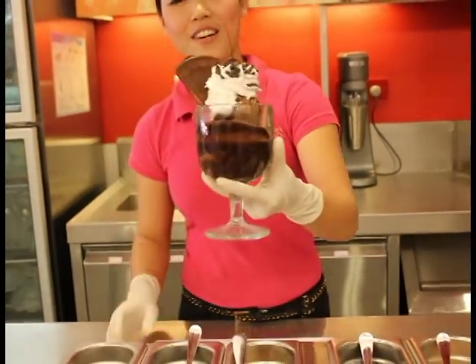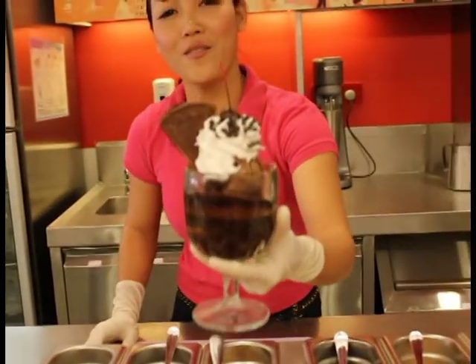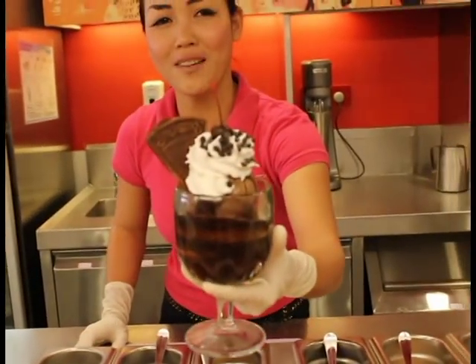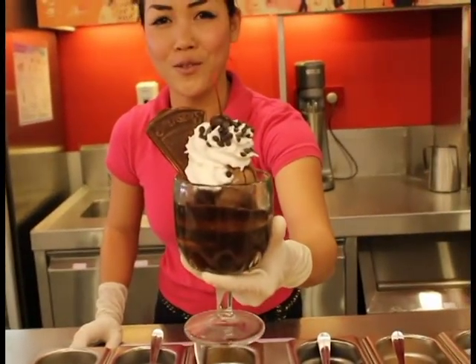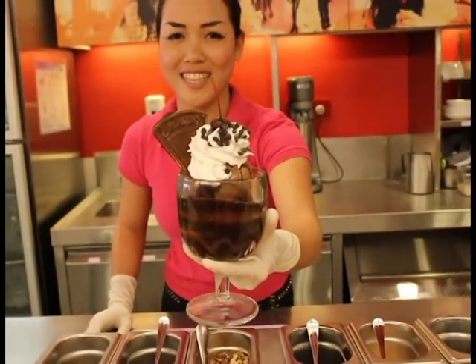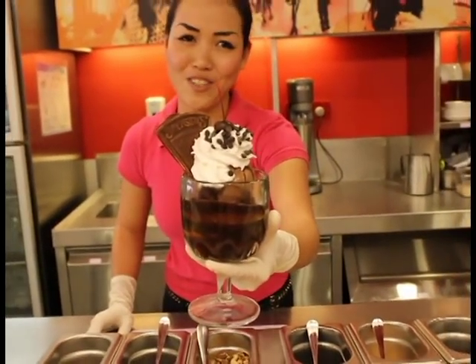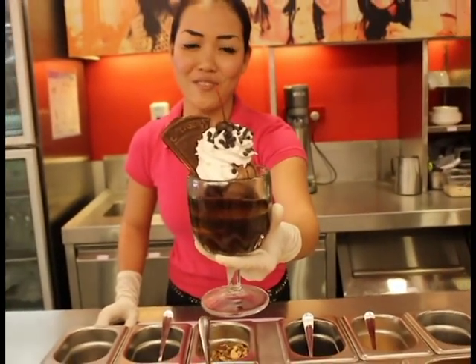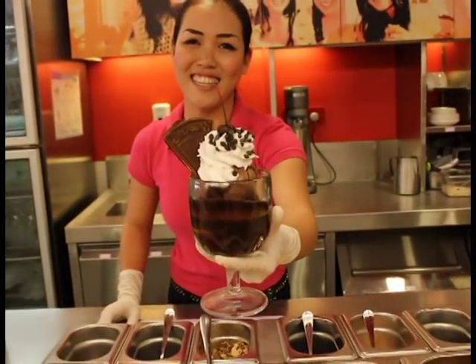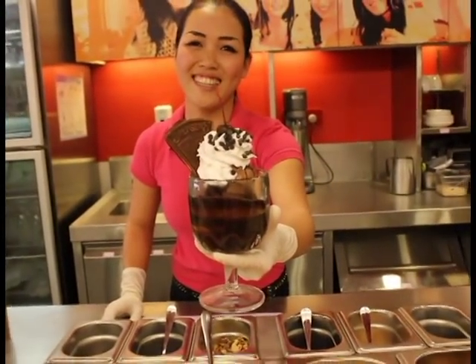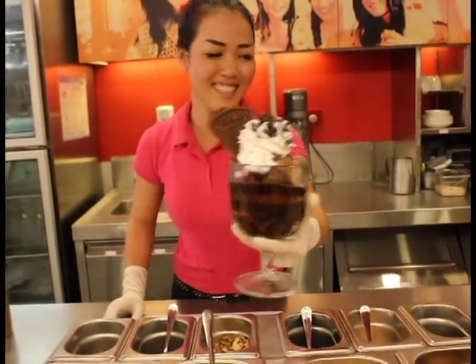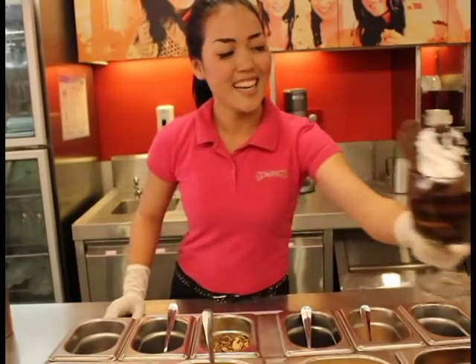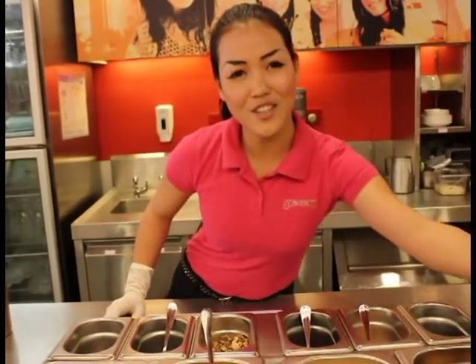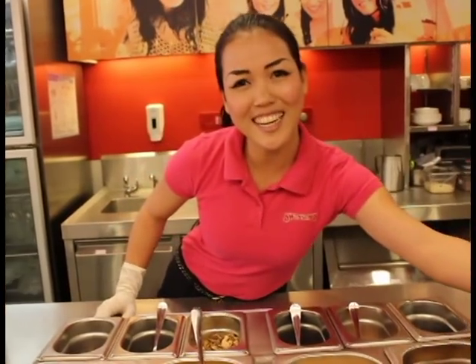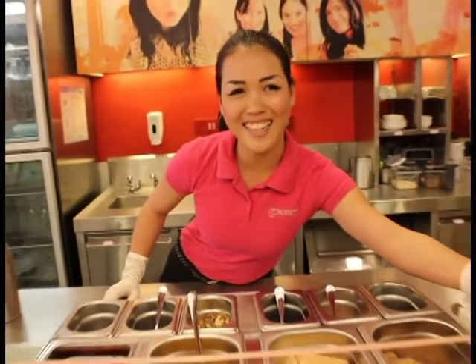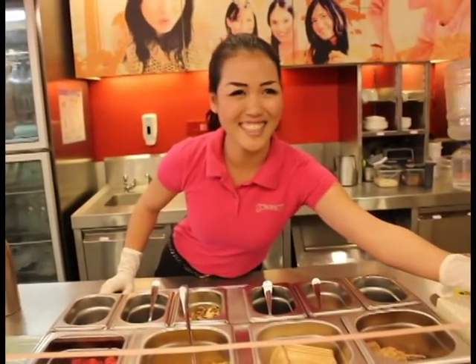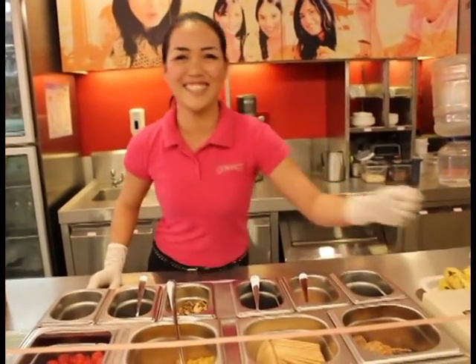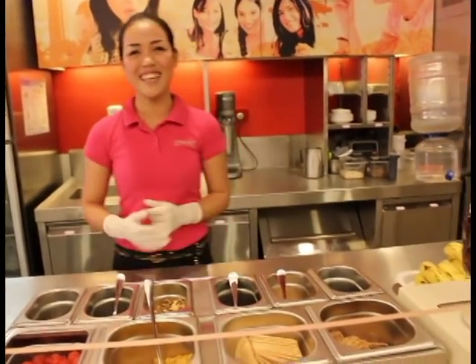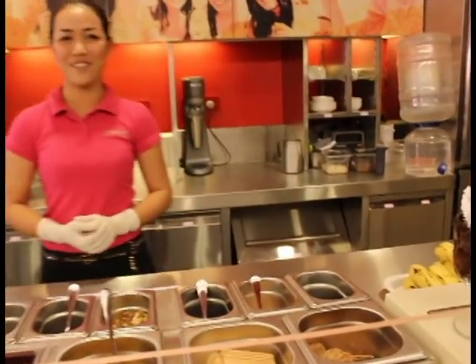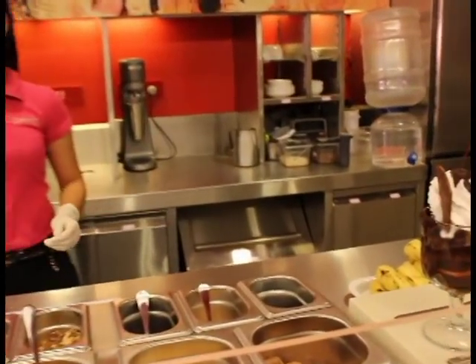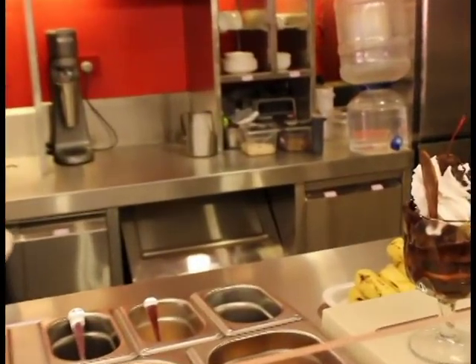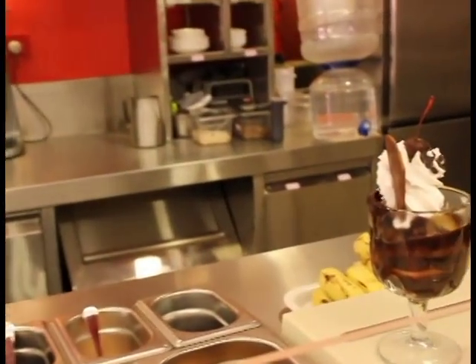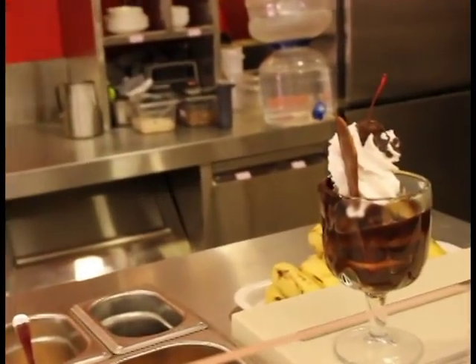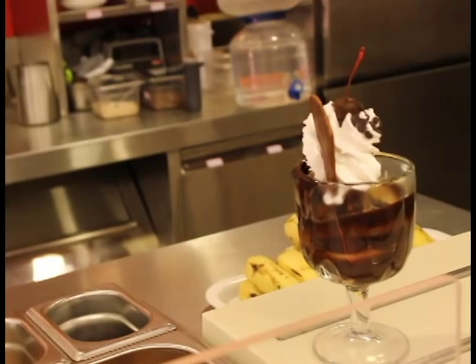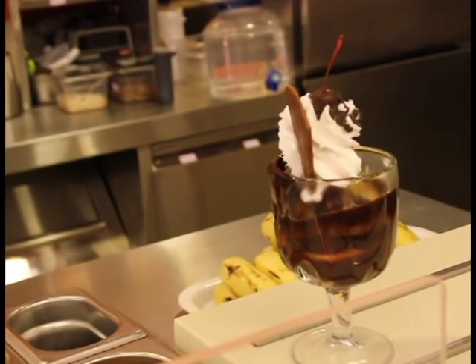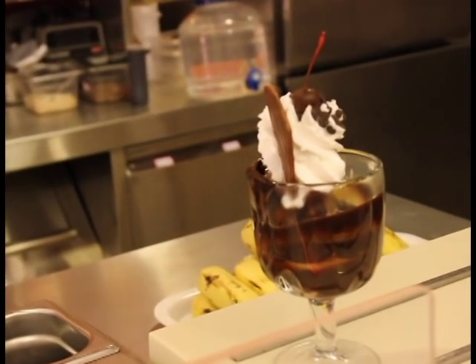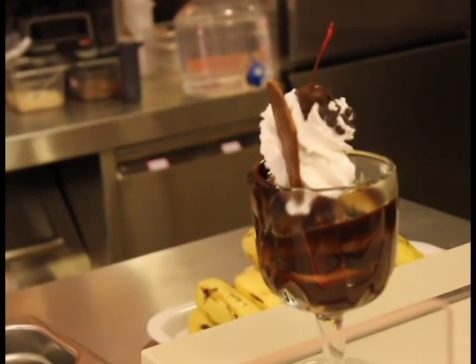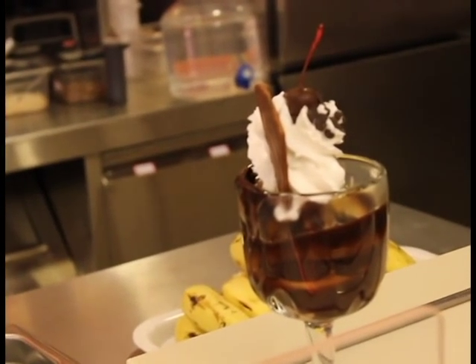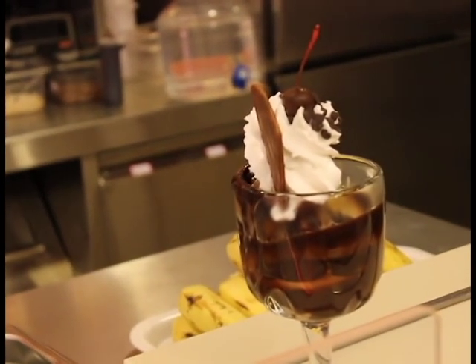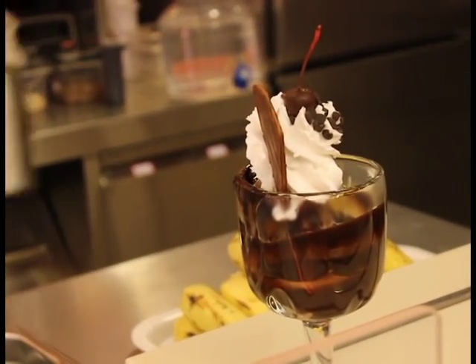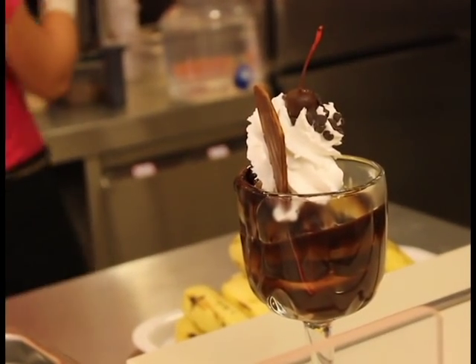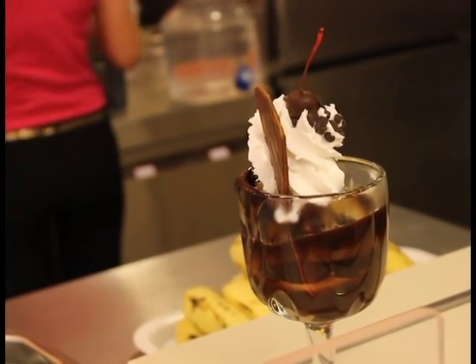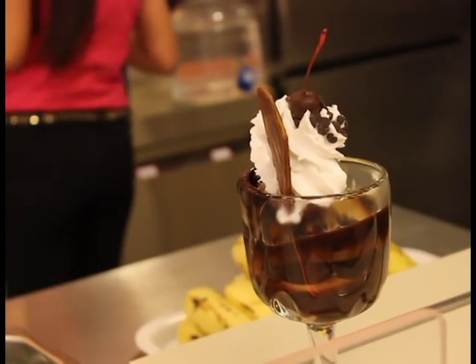You've got one beautiful sticky chewy chocolate sundae here. Enjoy your sundae. Thank you. I love it.